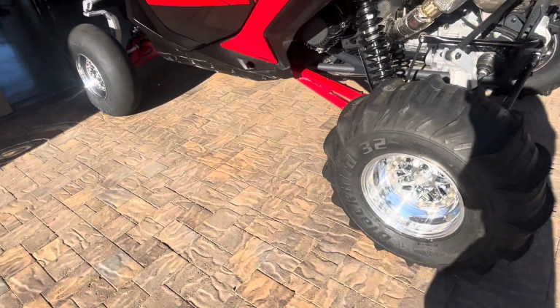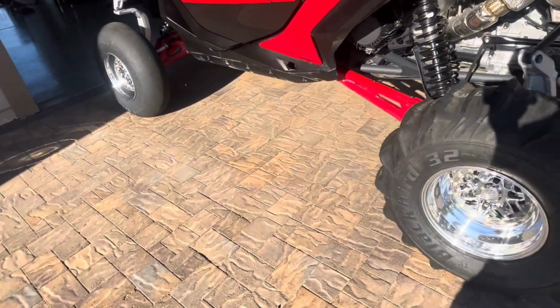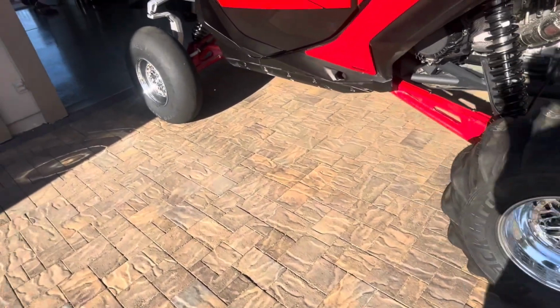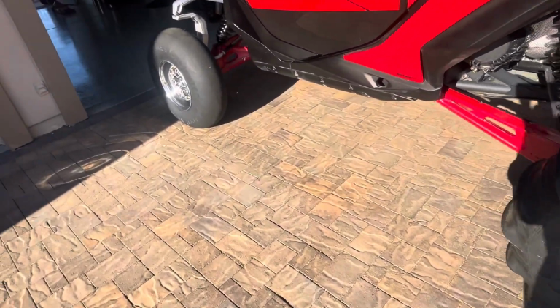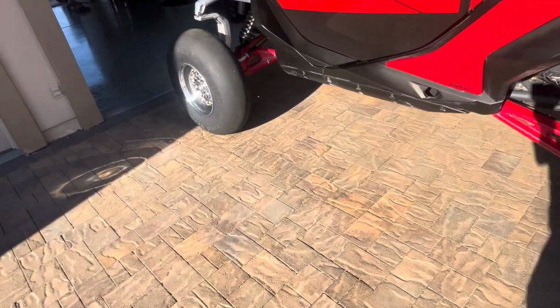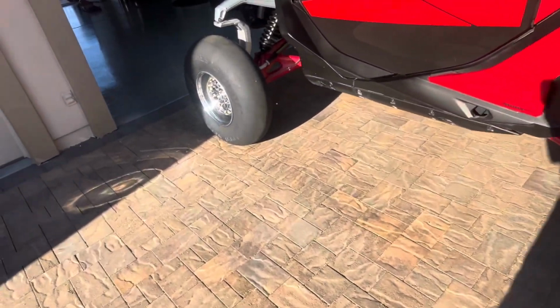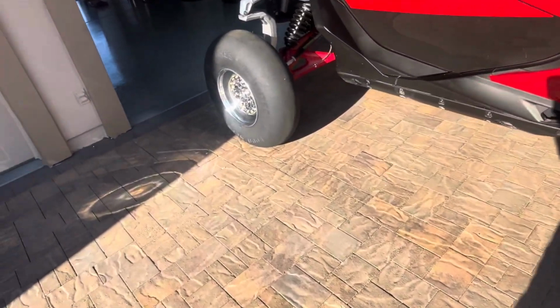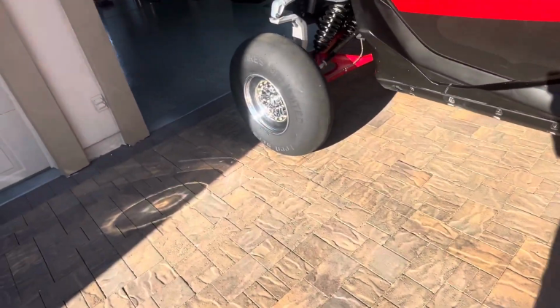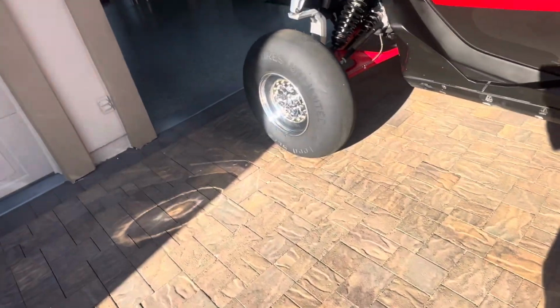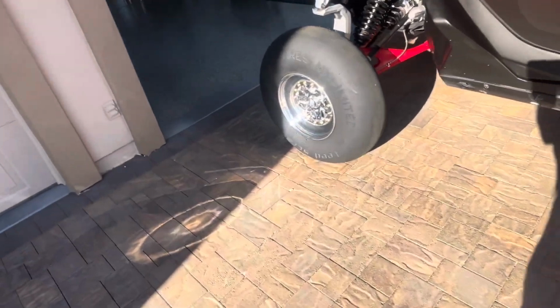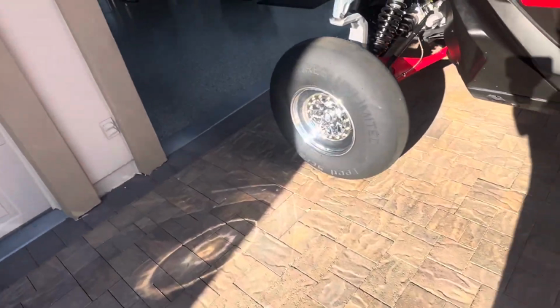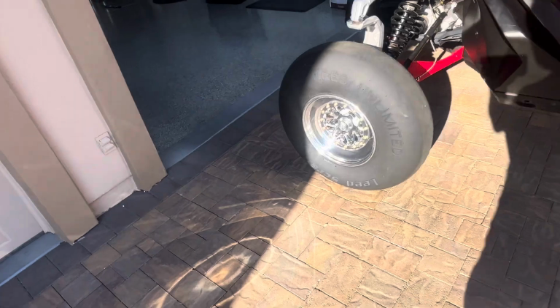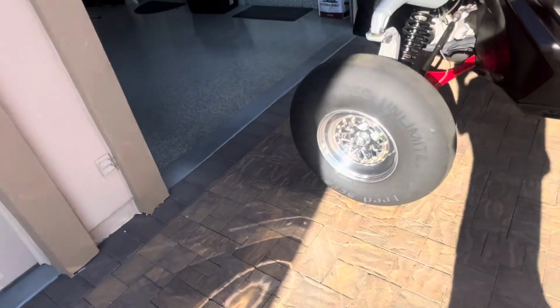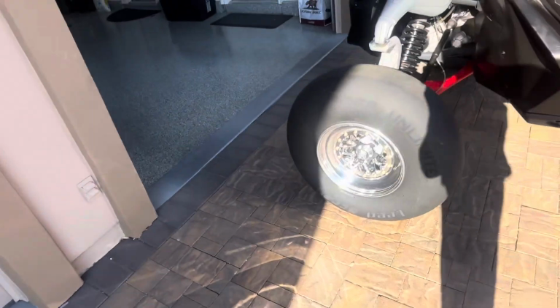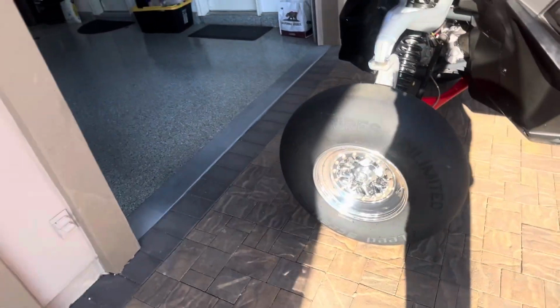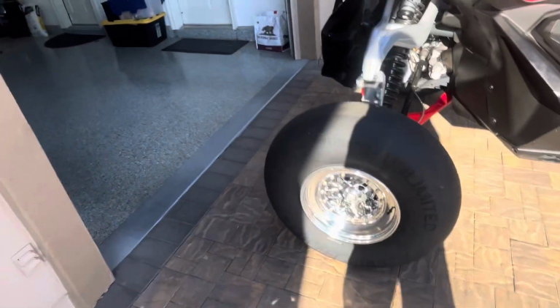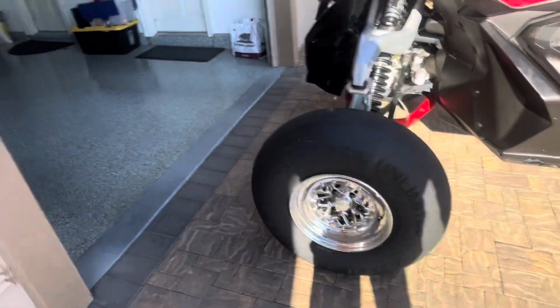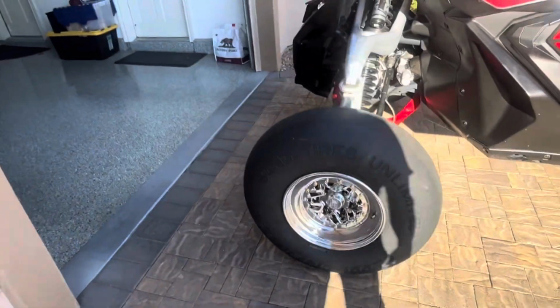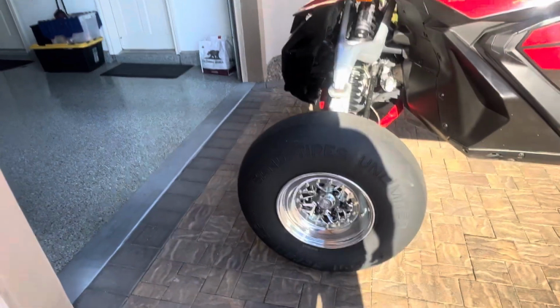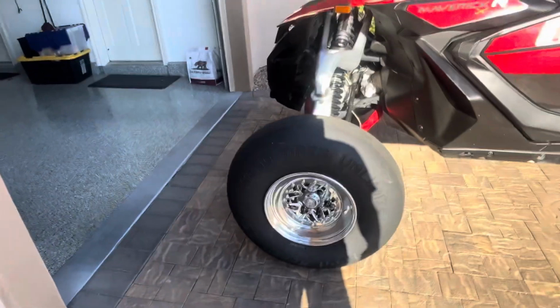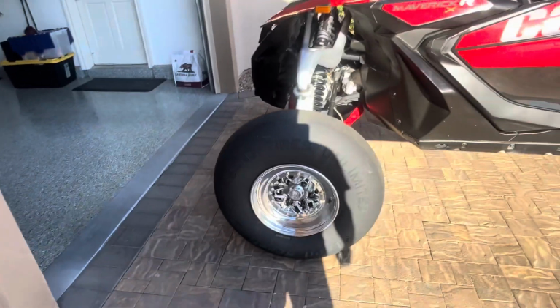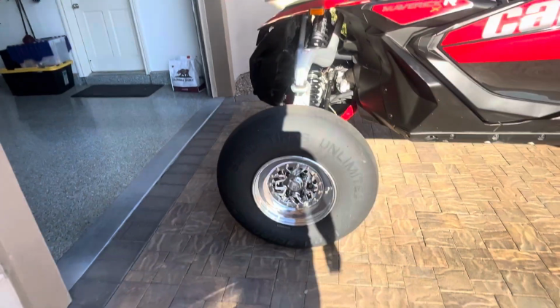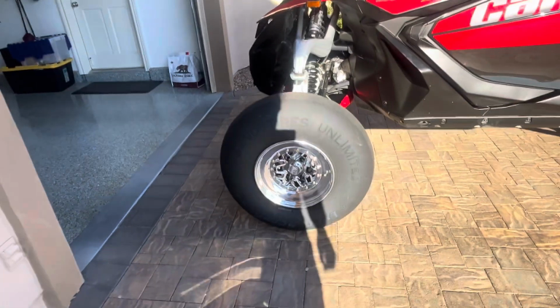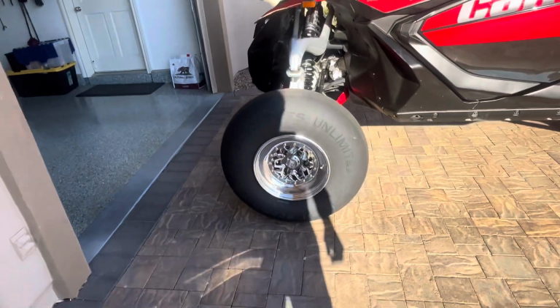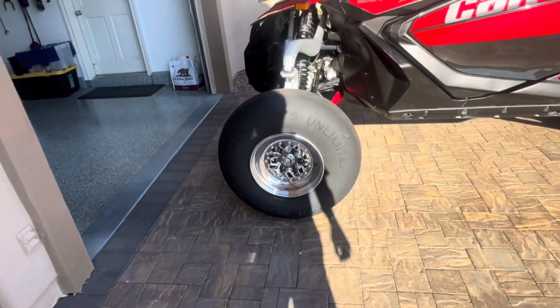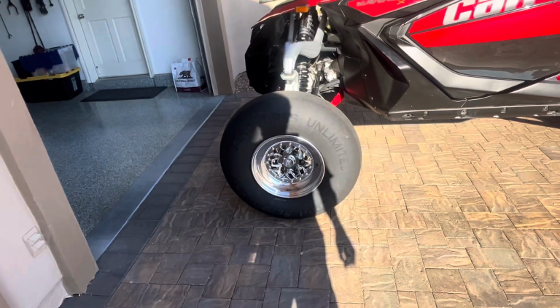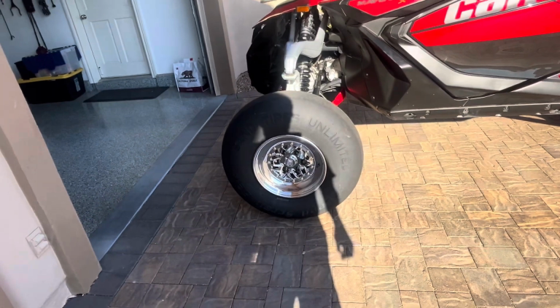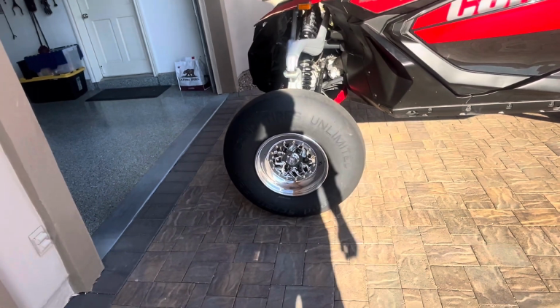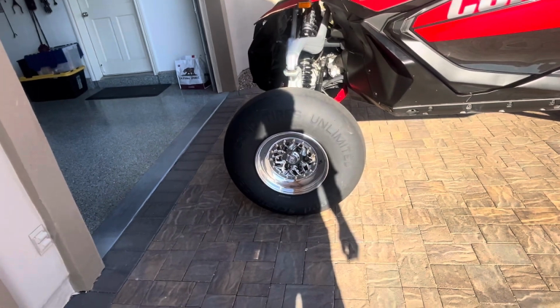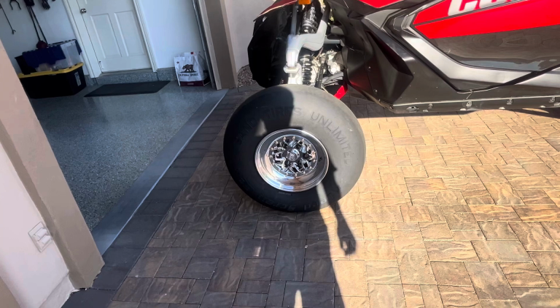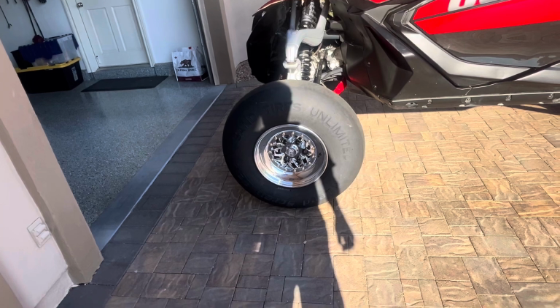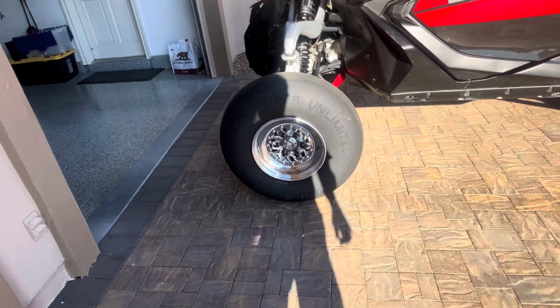And on the front, they suggested we use — I think this is a pretty brand new tire they just came out with — it's a lead screw and it's a 32-inch diameter.